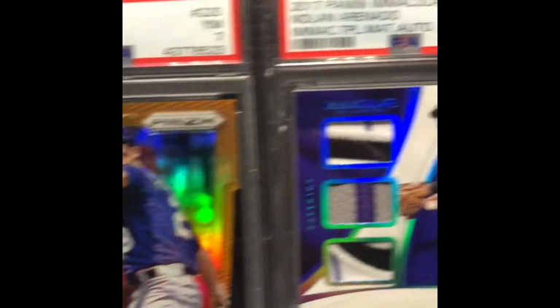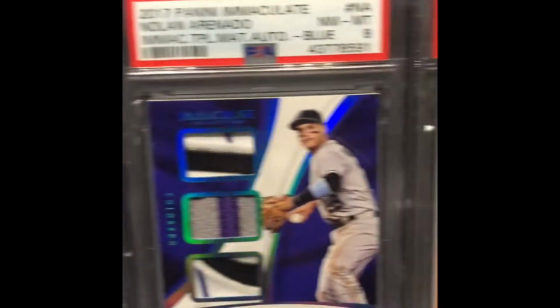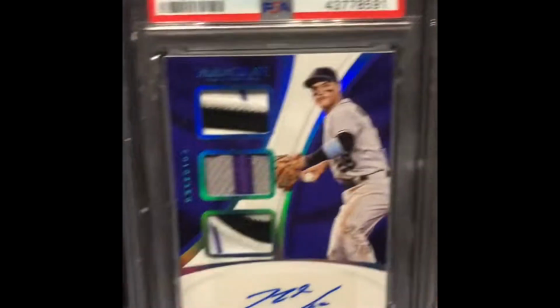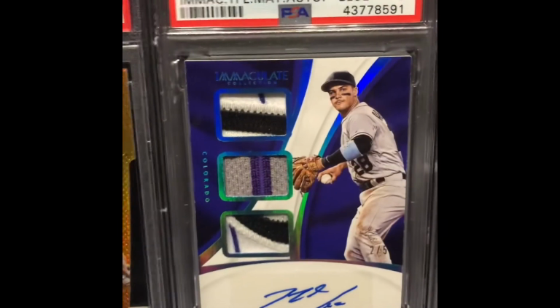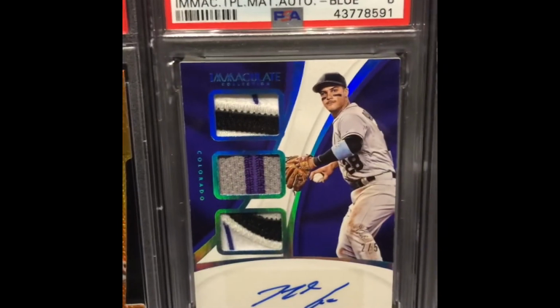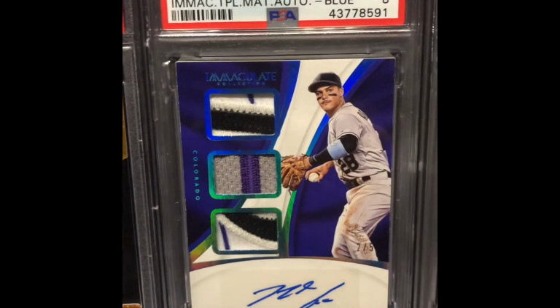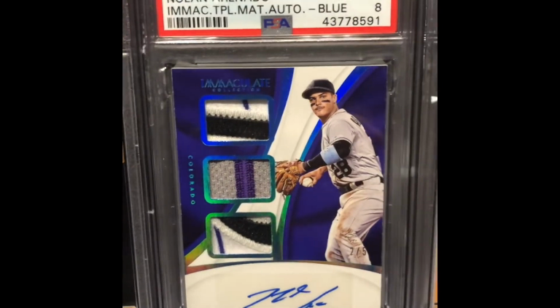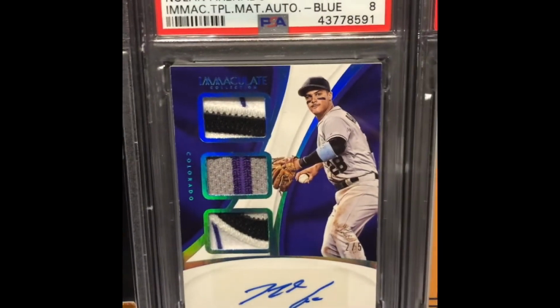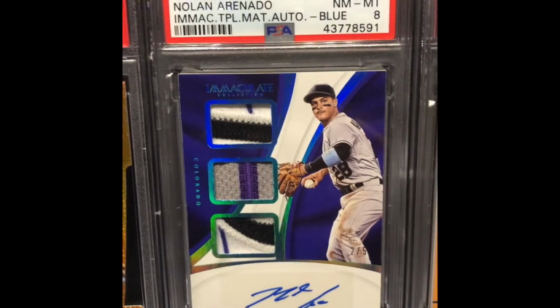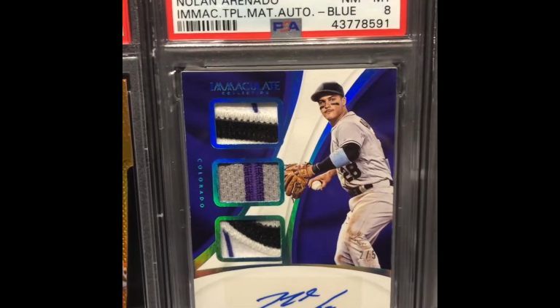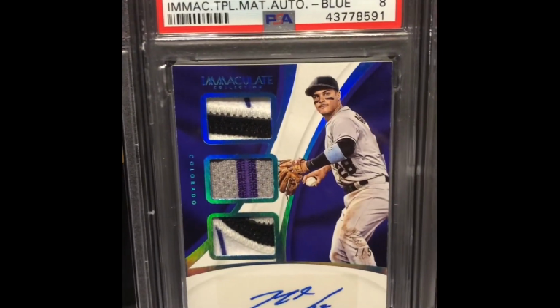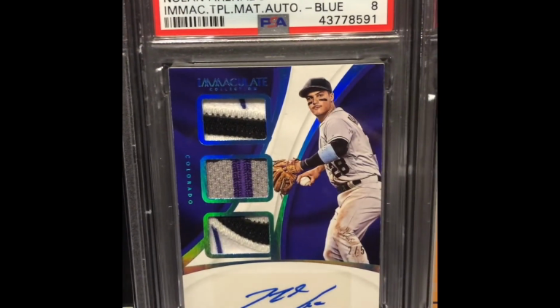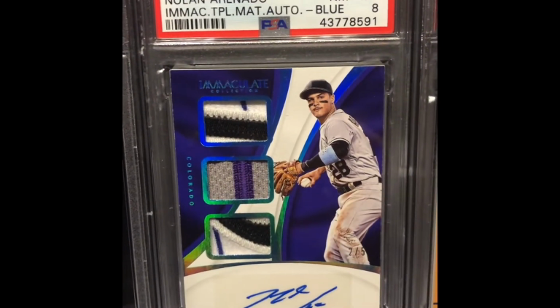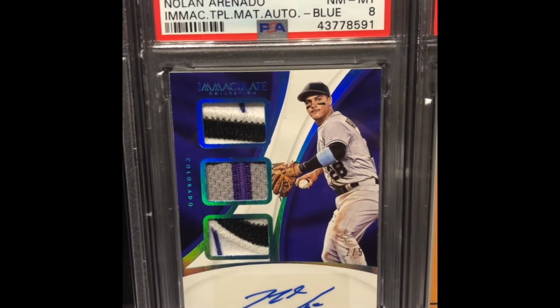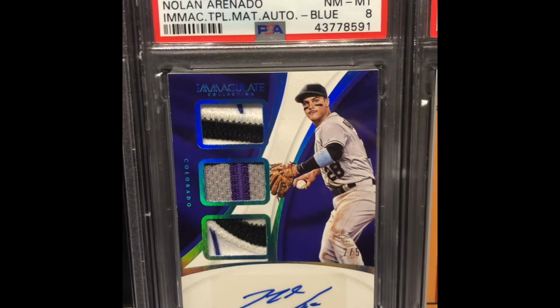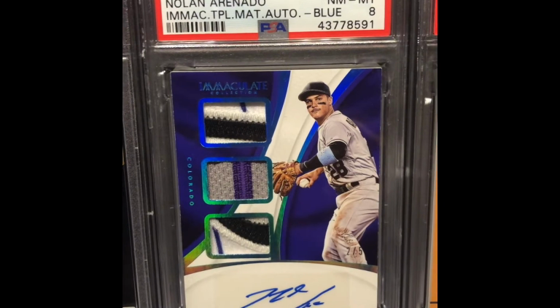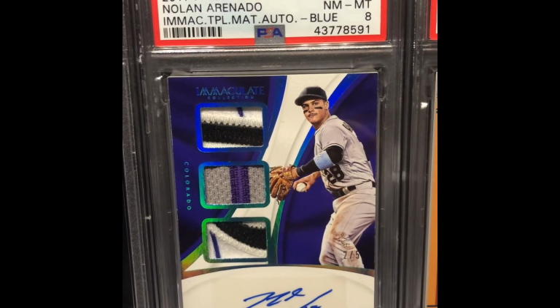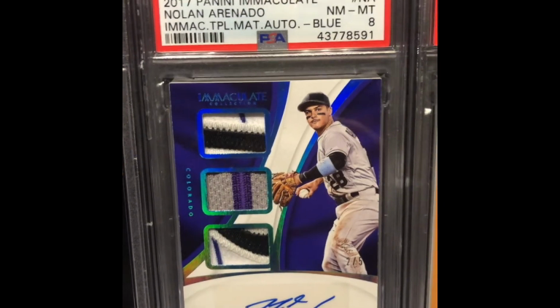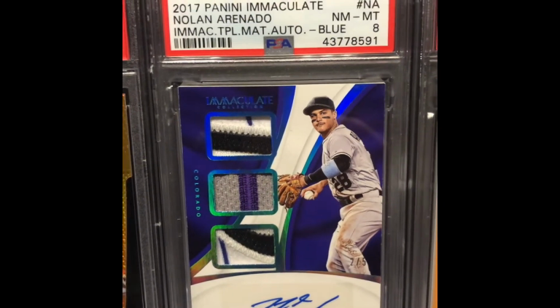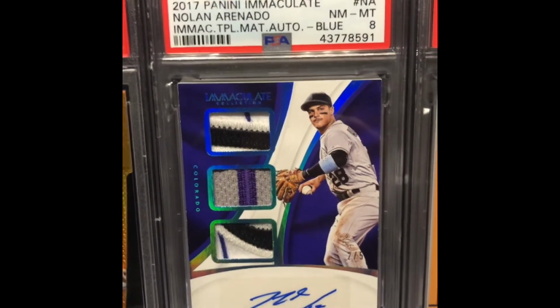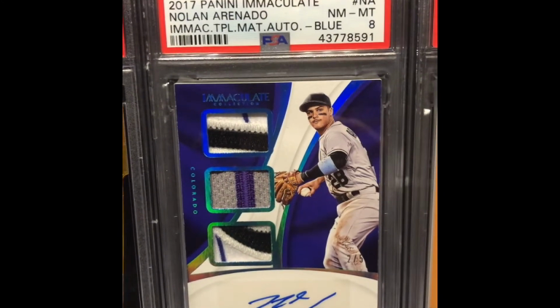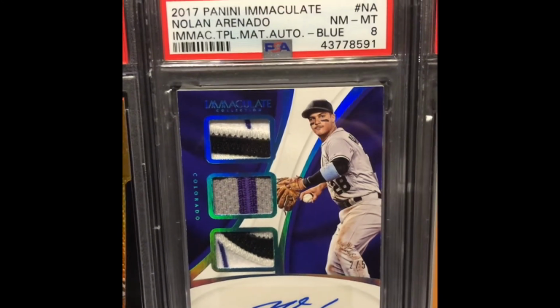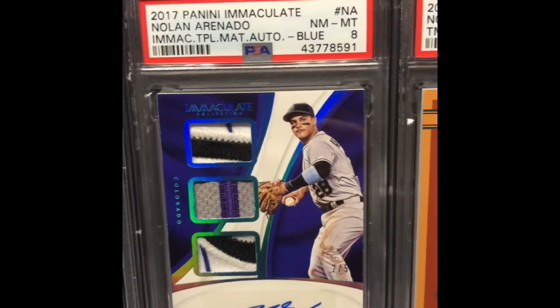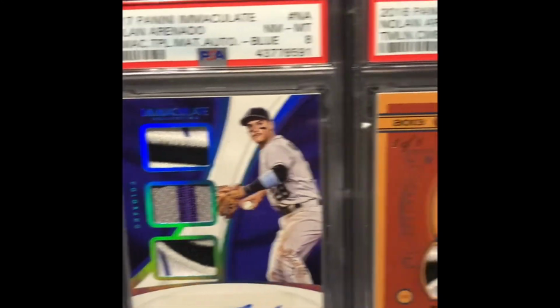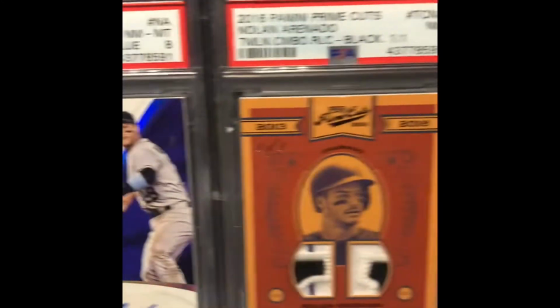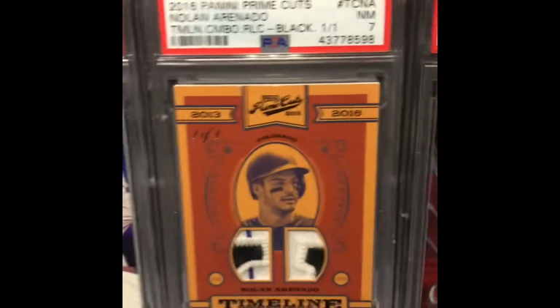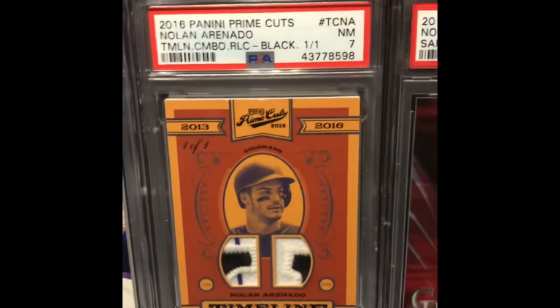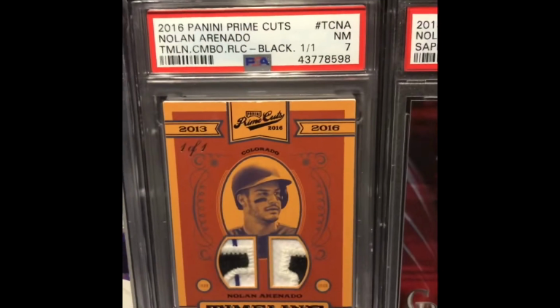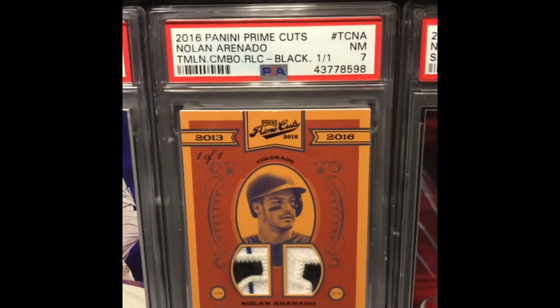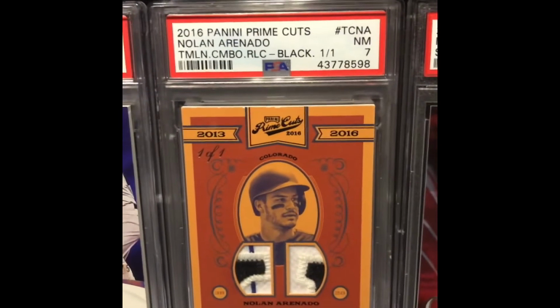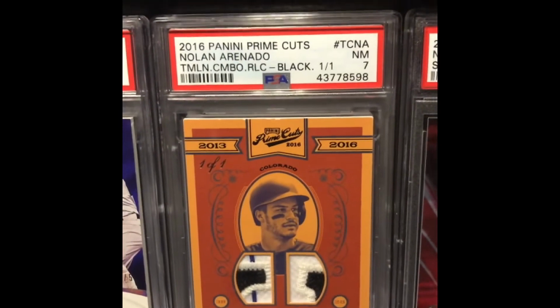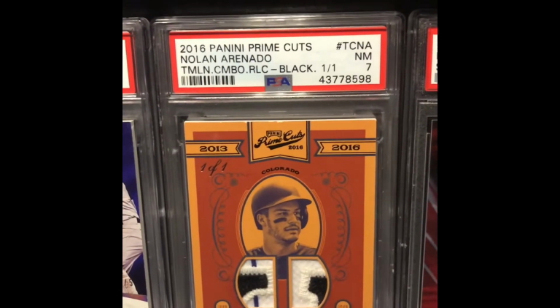Most of these, if people follow the channel, they've seen them before, but I wanted to share them again since he's likely to win the MVP this year. And the patch there.